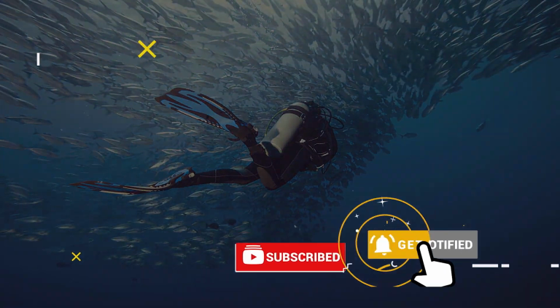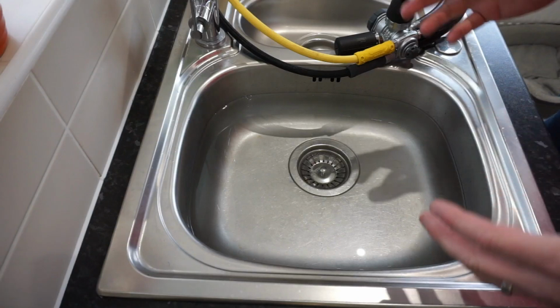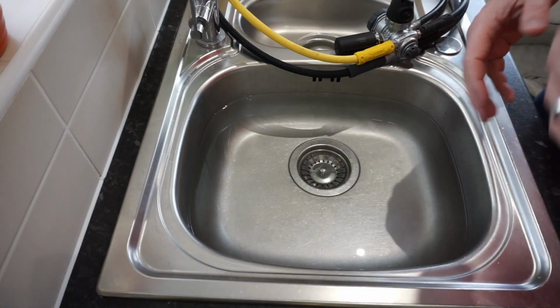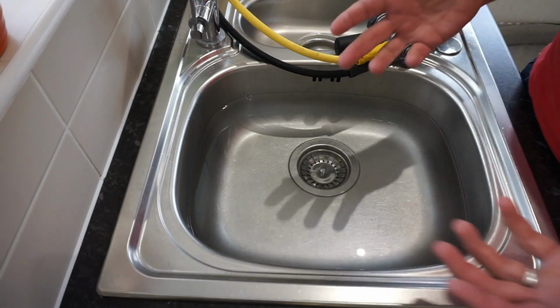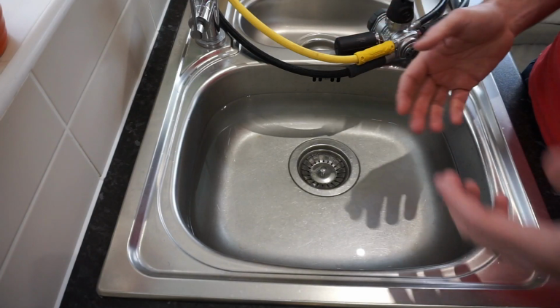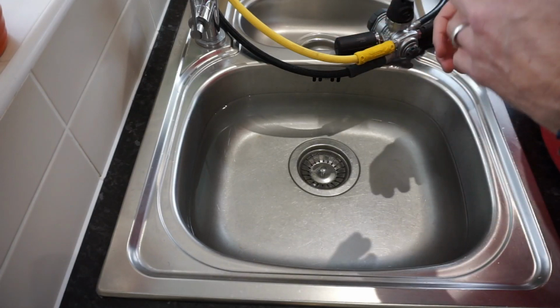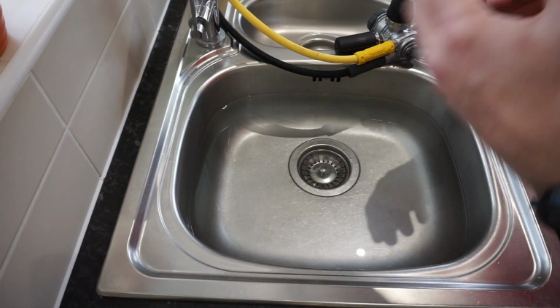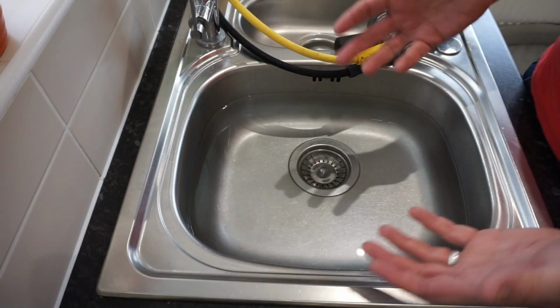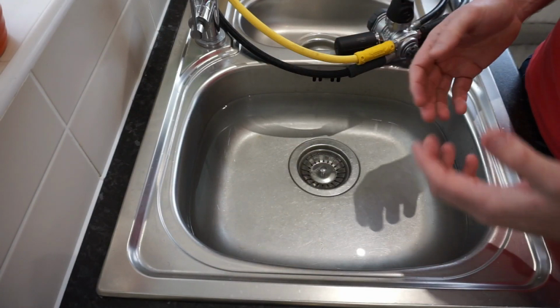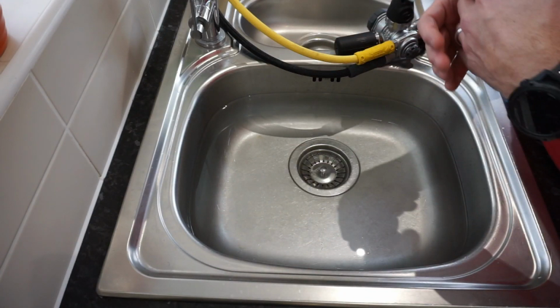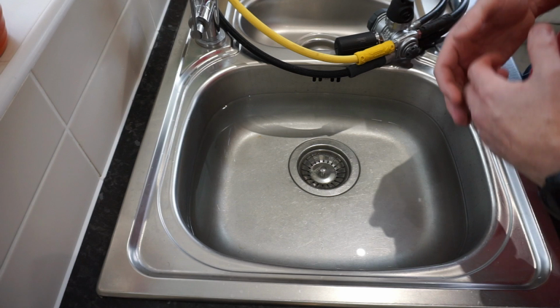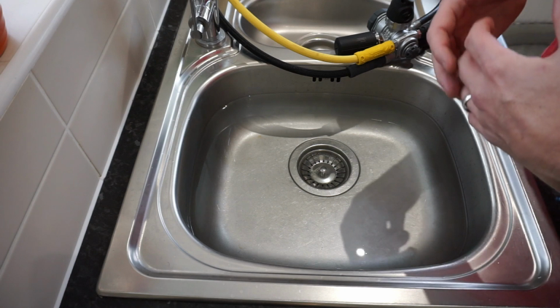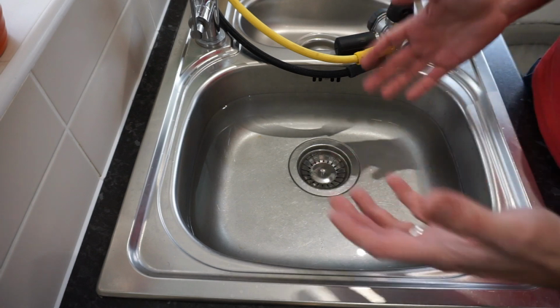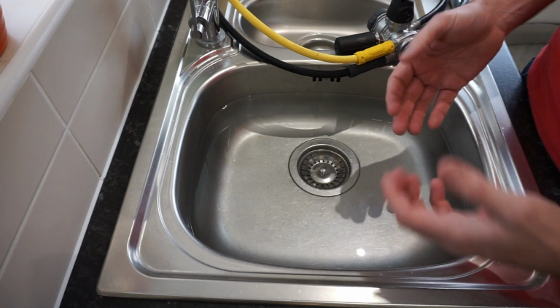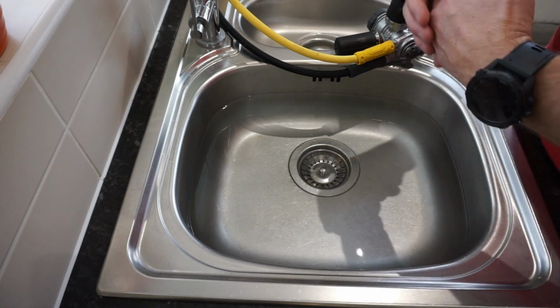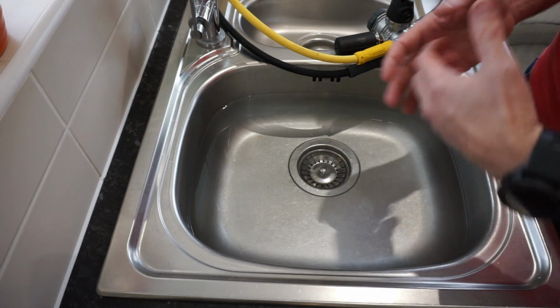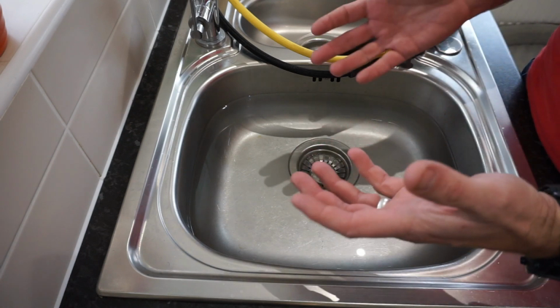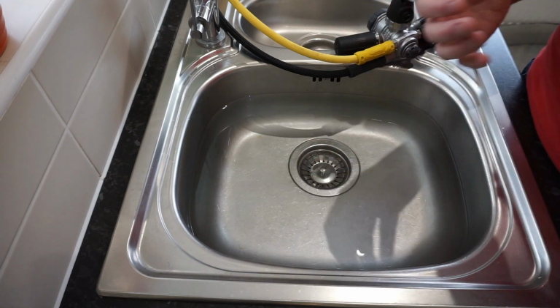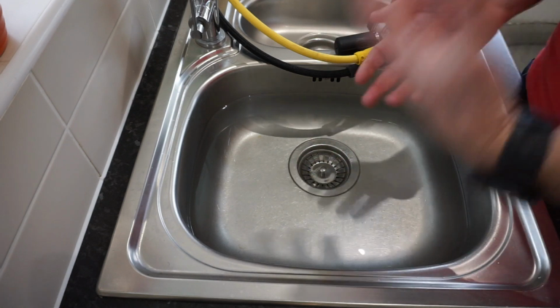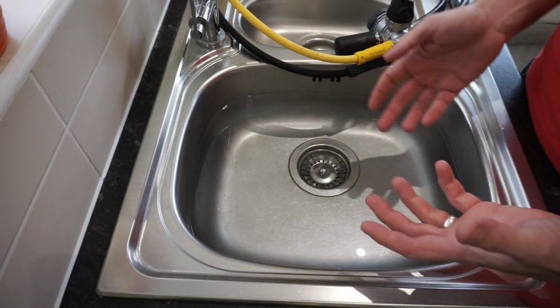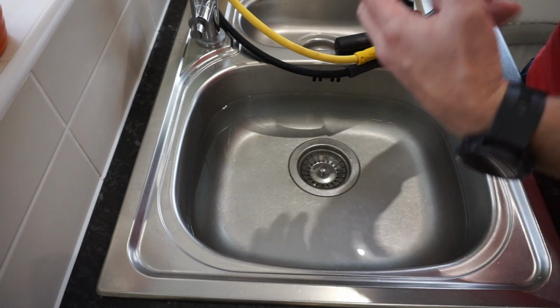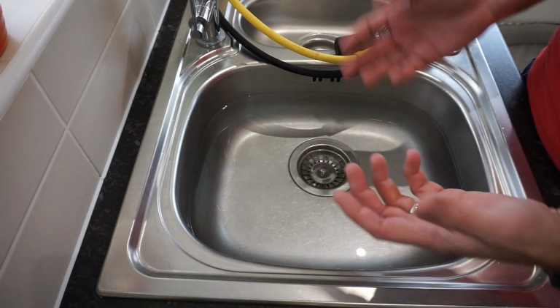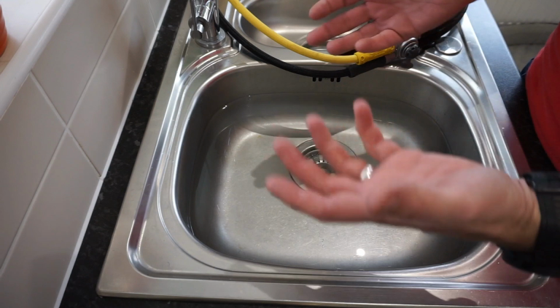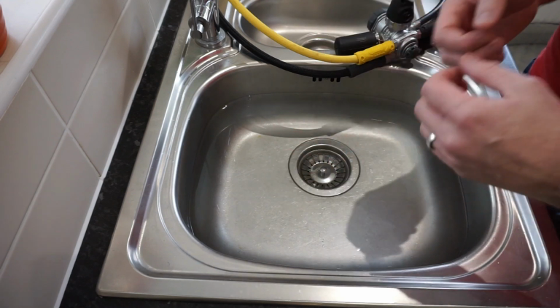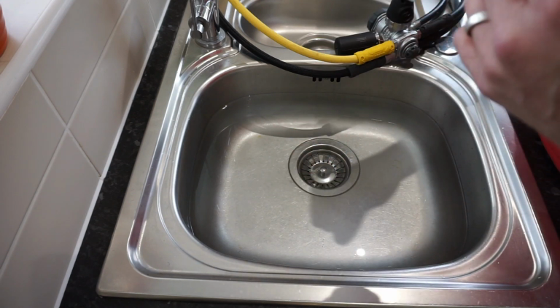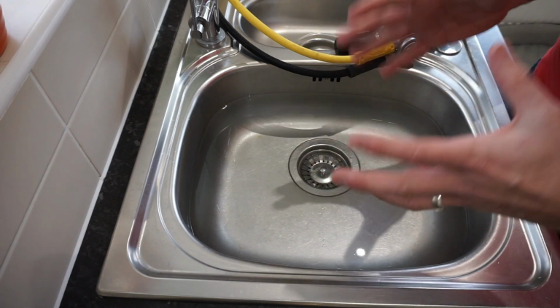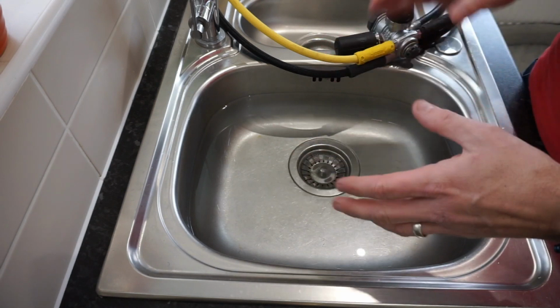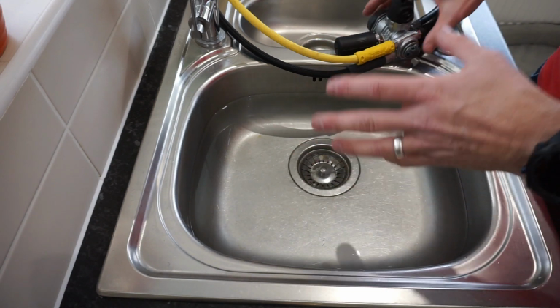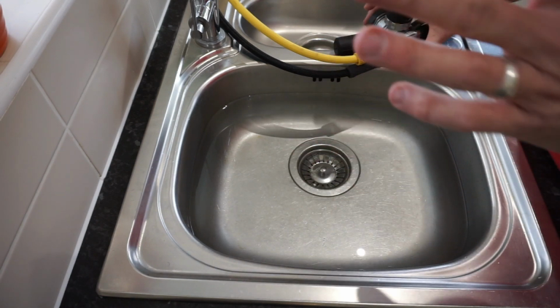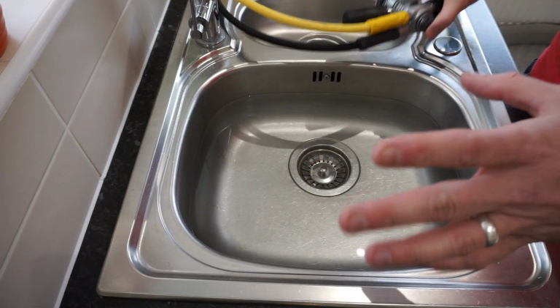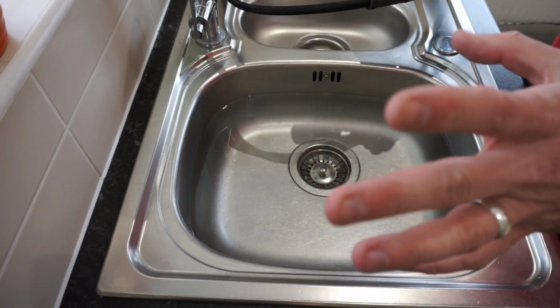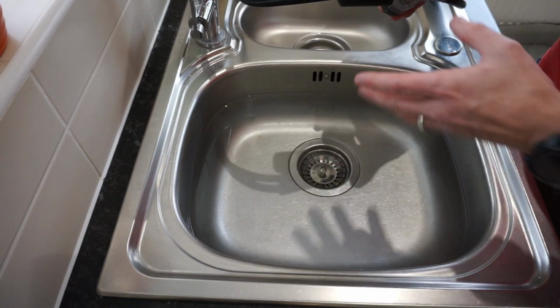So, while you're on your trip, you've been rinsing it after every dive, or rinsing it at the end of every day, or rinsing it at the end of the week — which is my preference, because it's only getting wet again the next day. You get yourself home, and this is my routine.